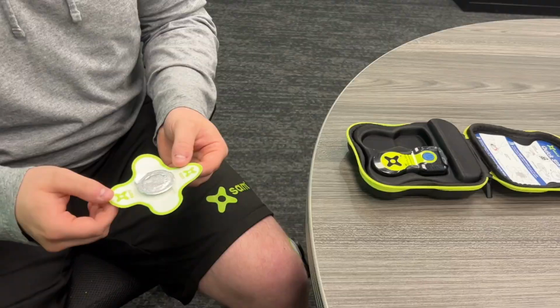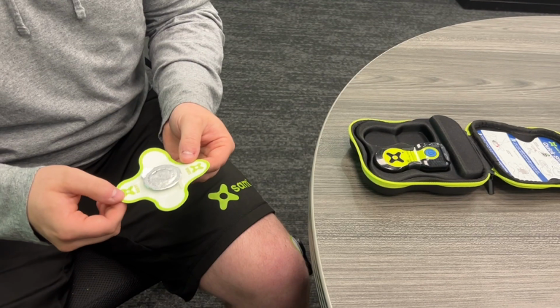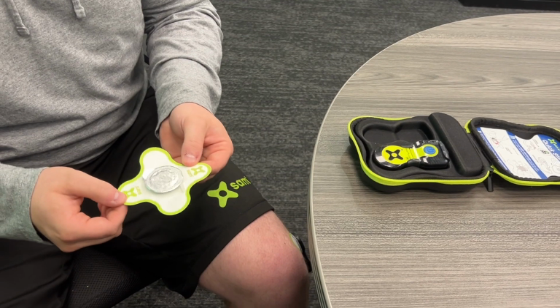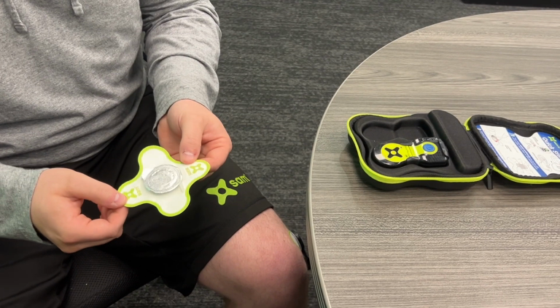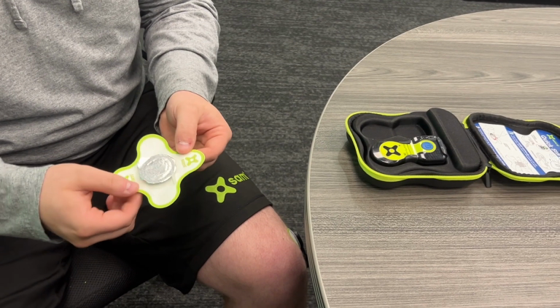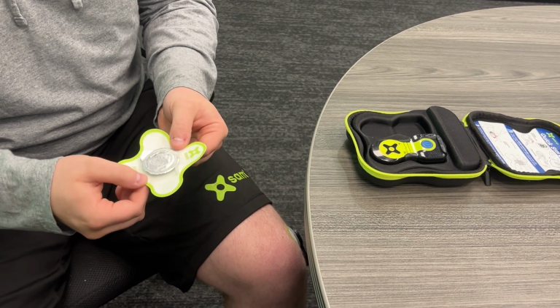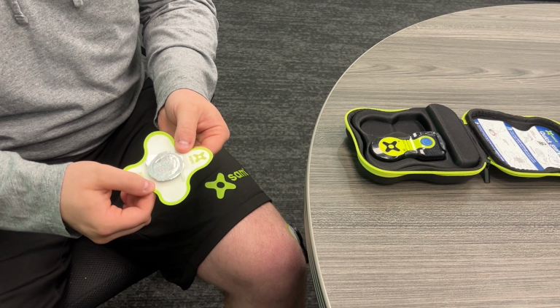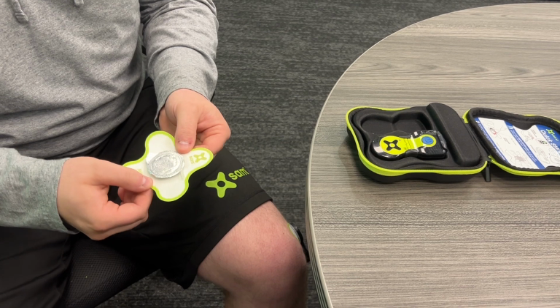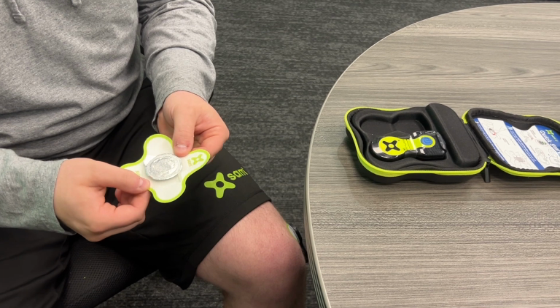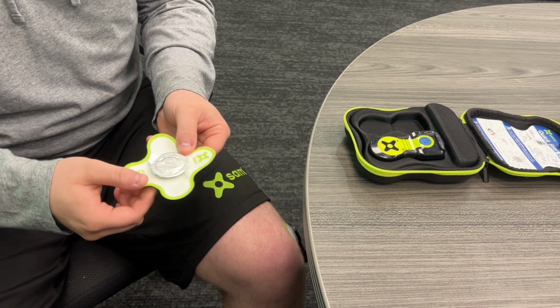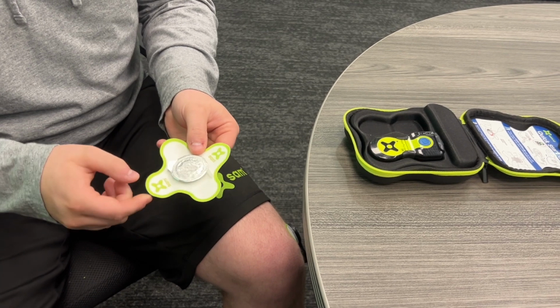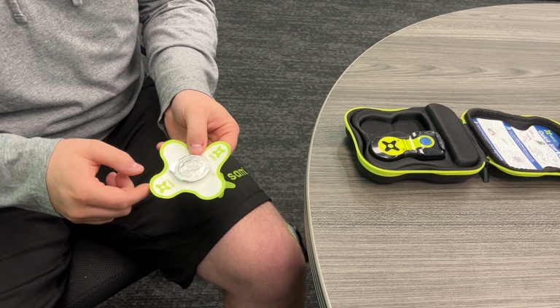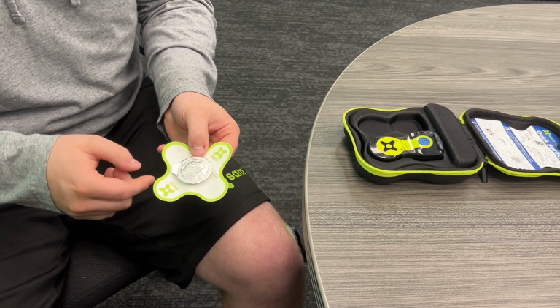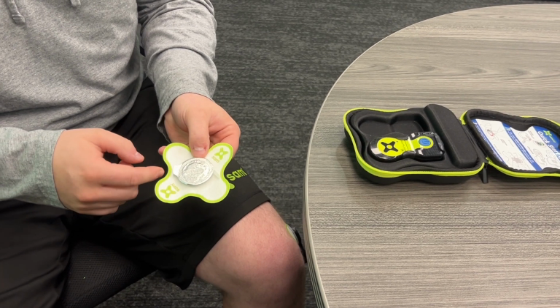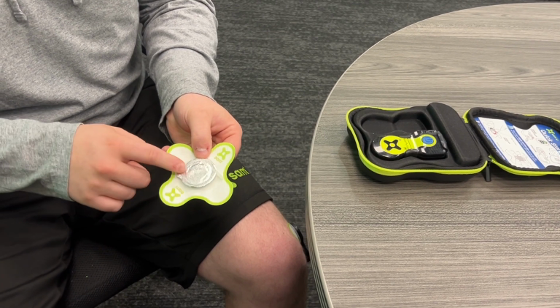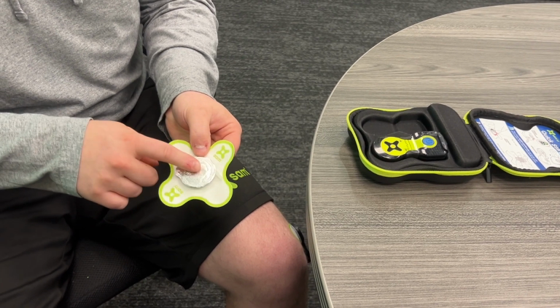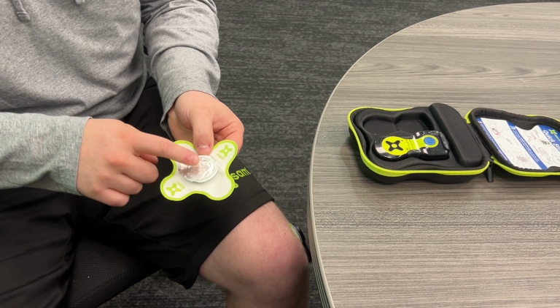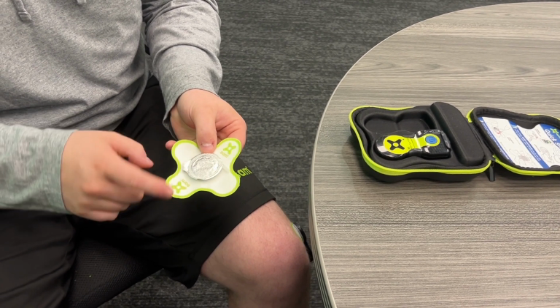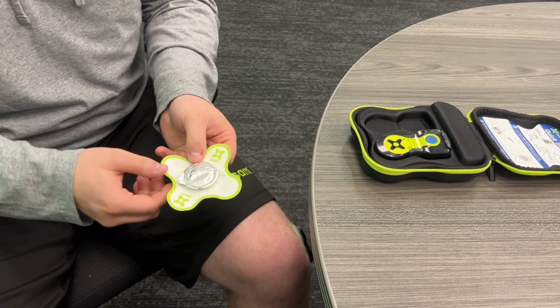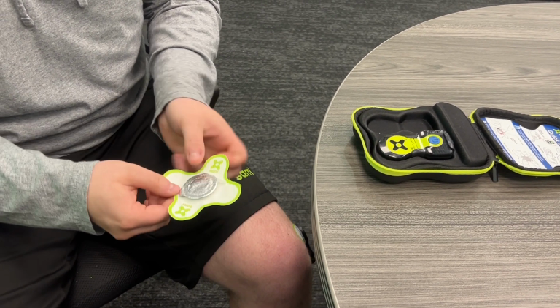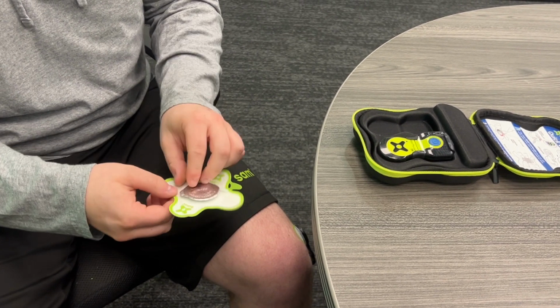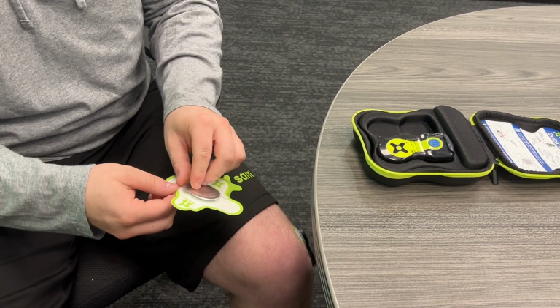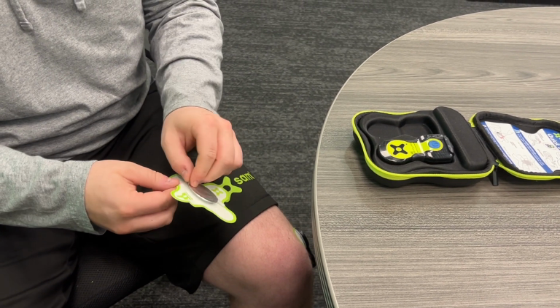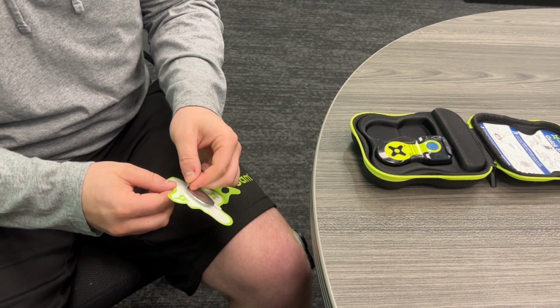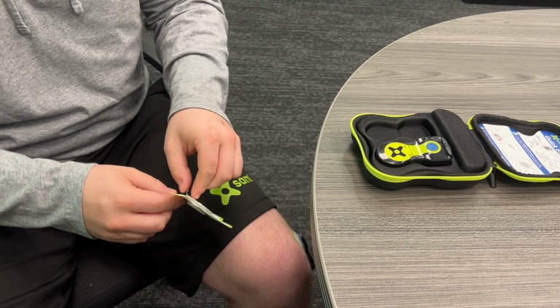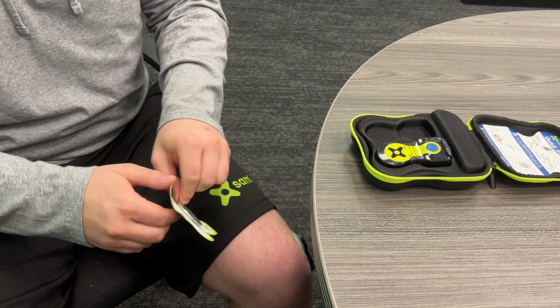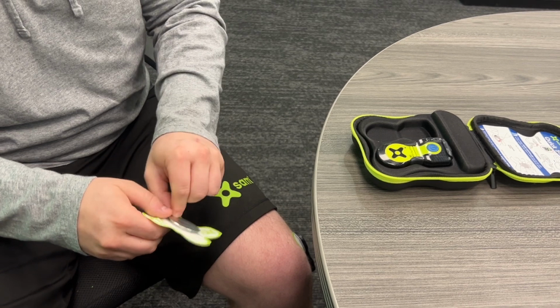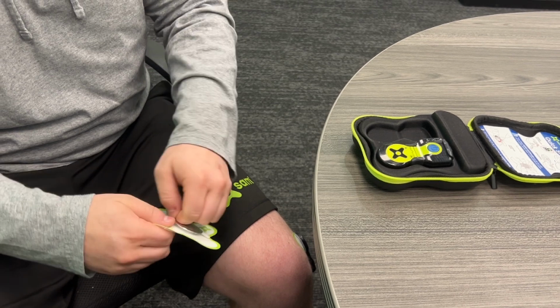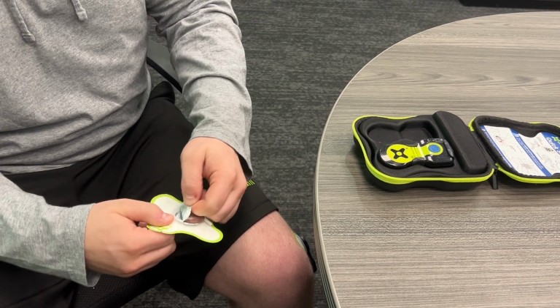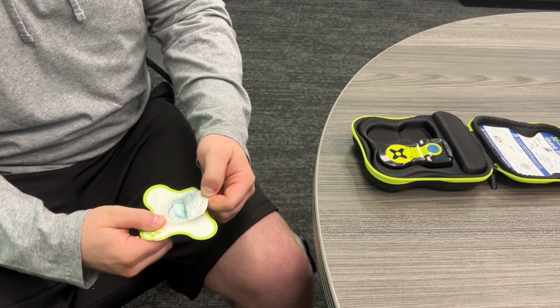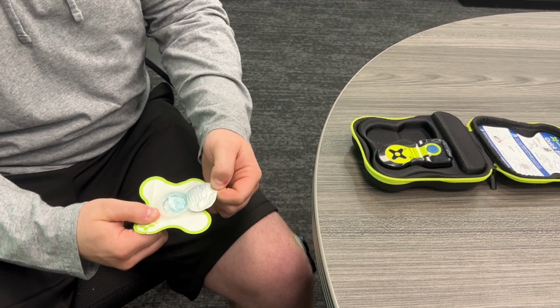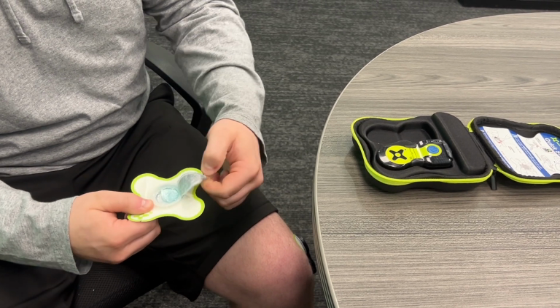The first step is to take your gel capture patch and peel the foil off the top of the patch. Take this tab right here and pull it off like so.